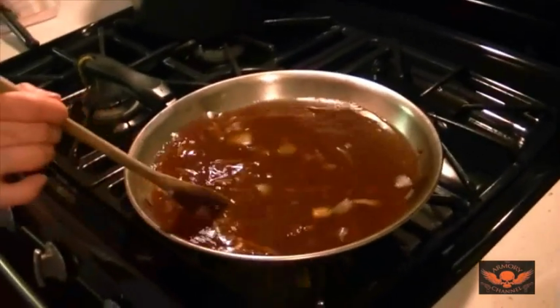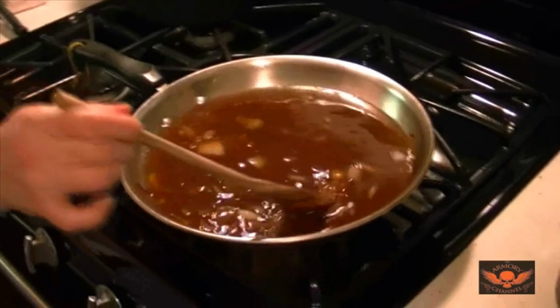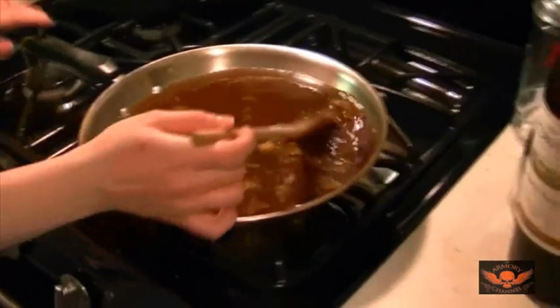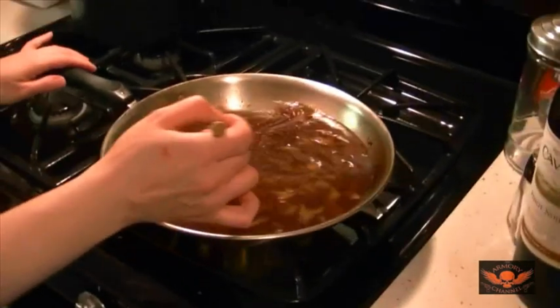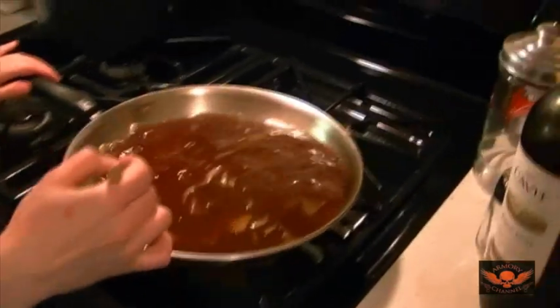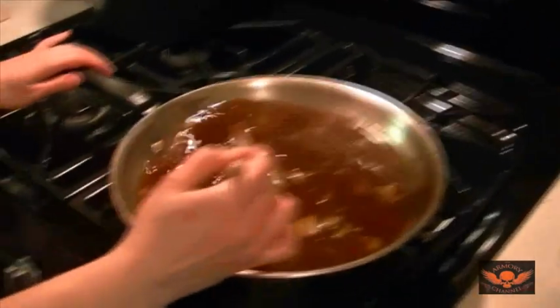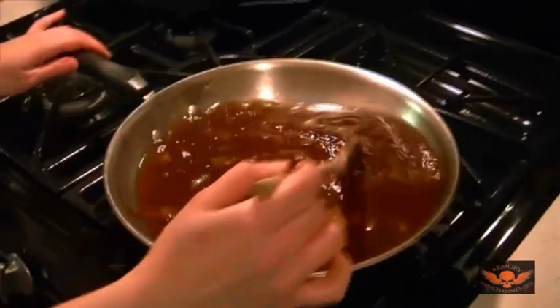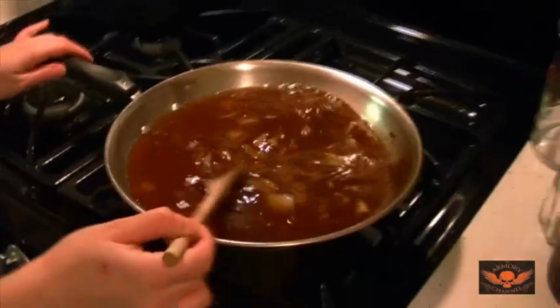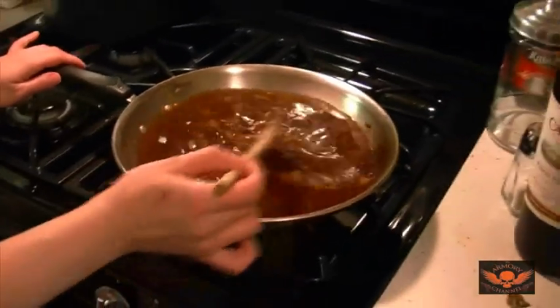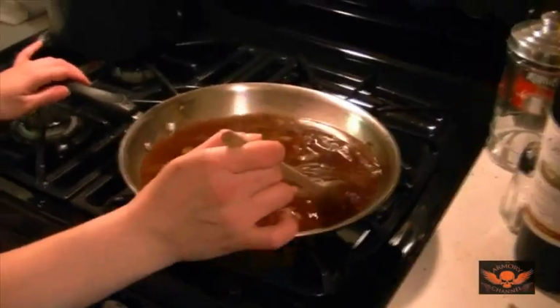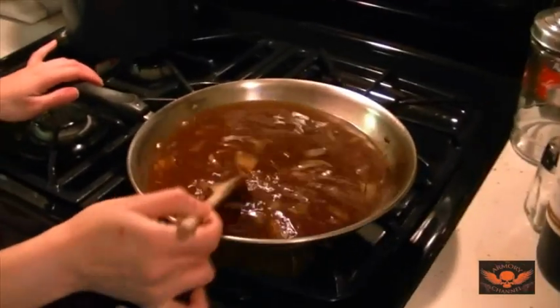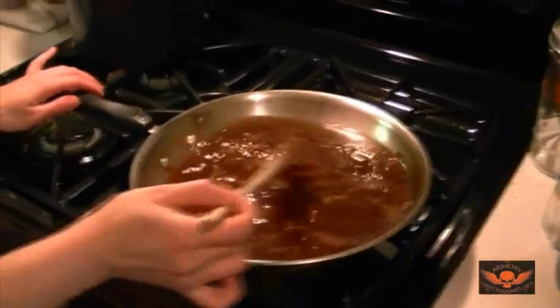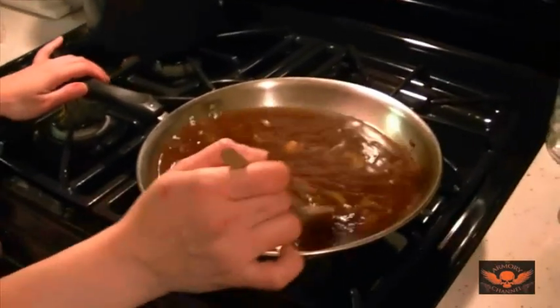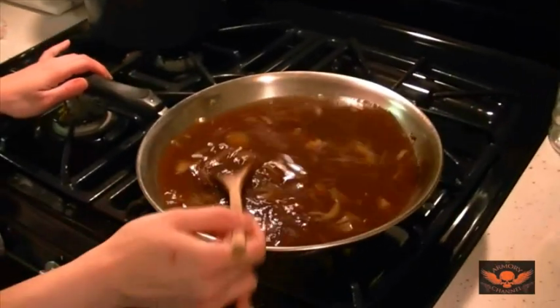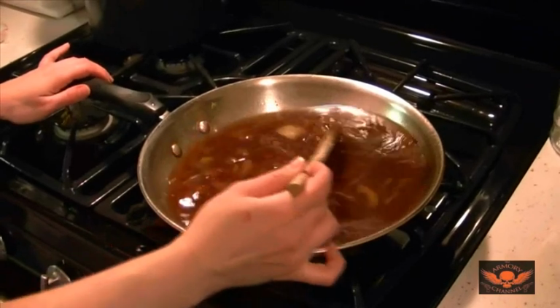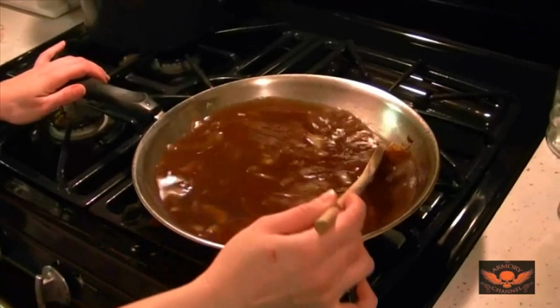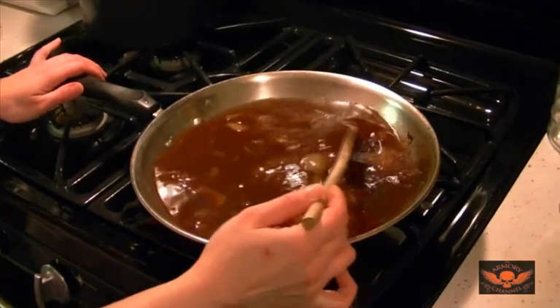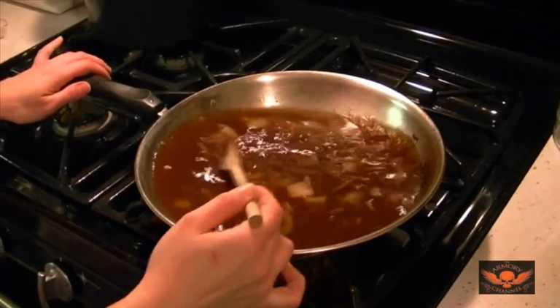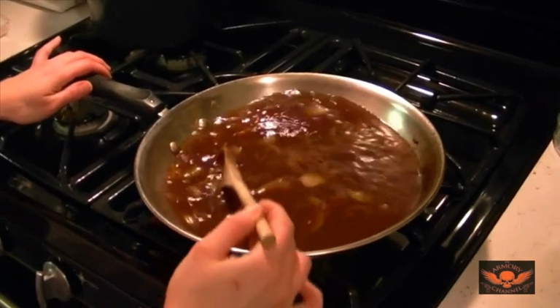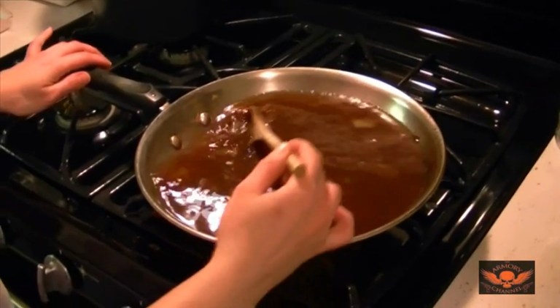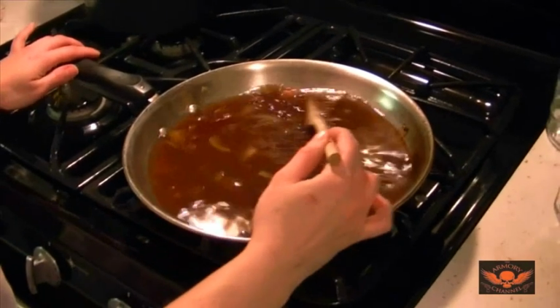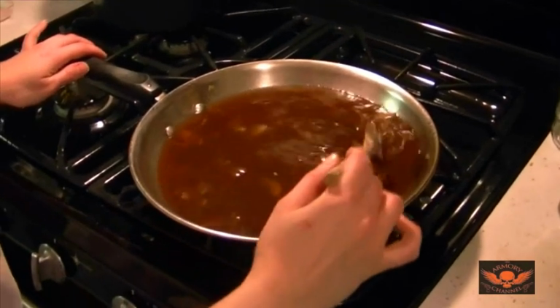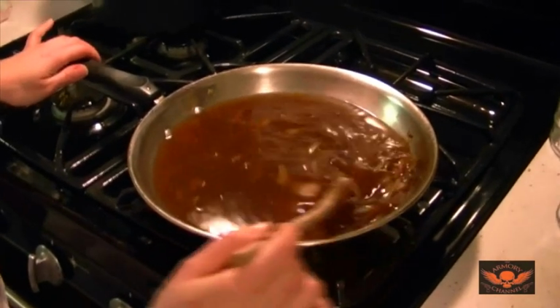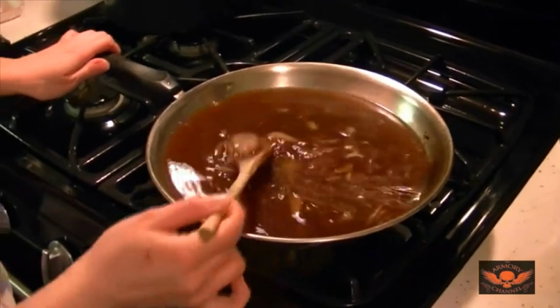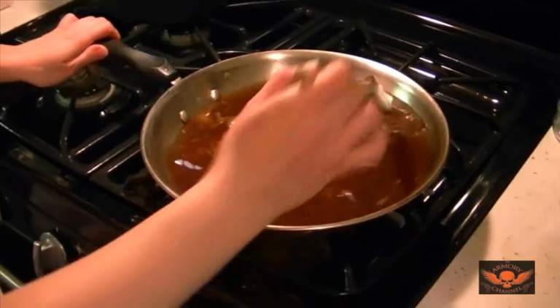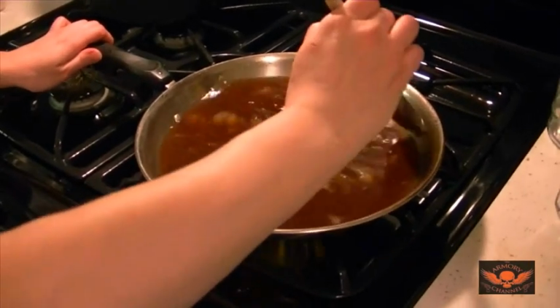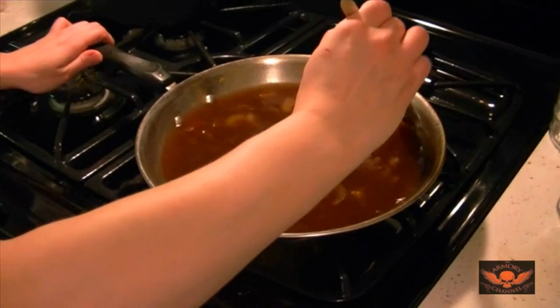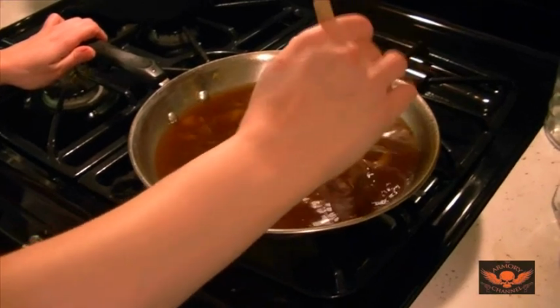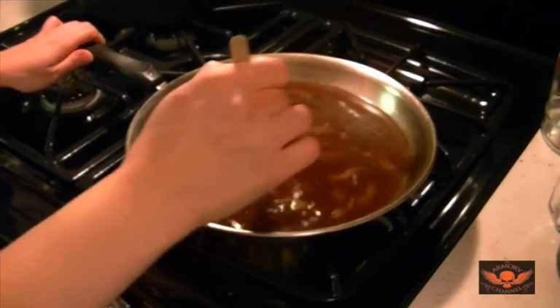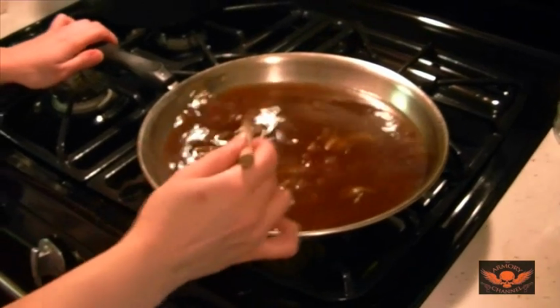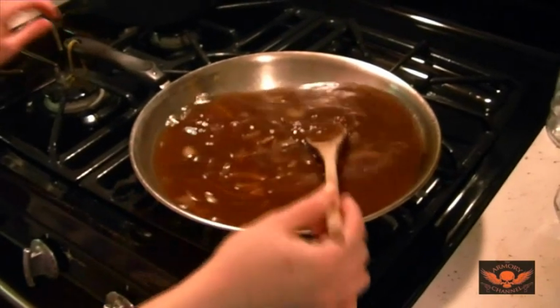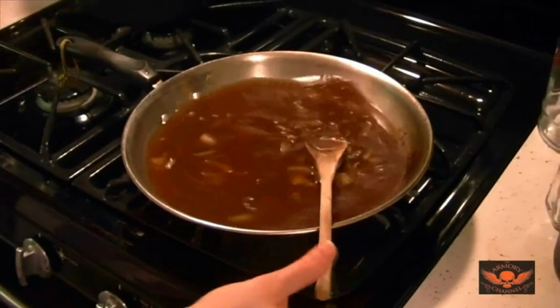I hate that real thick gravy with roast beef — you want the thinner, watery kind. You know when you go to Wawa and they put that thick-ass gravy on your roast beef sandwich and it saturates the roll and feels like a big soggy mess? That's what I don't want.